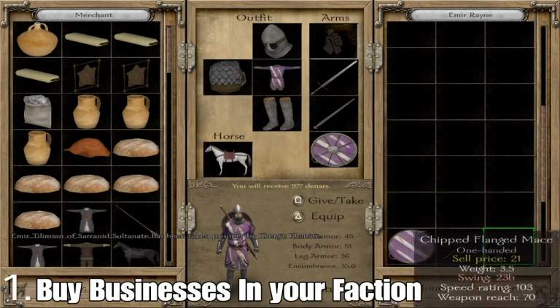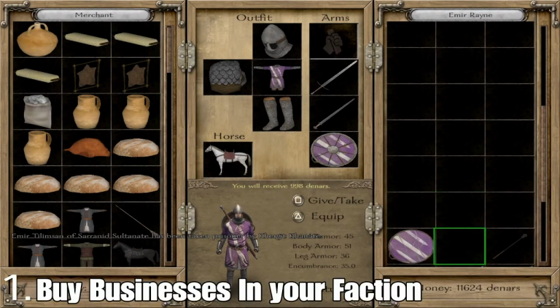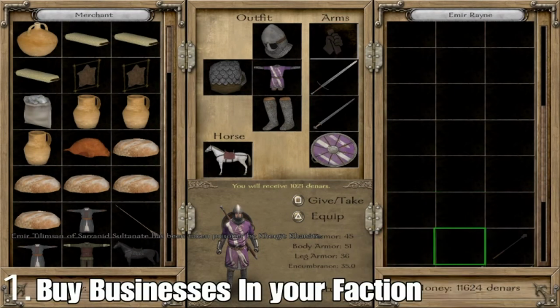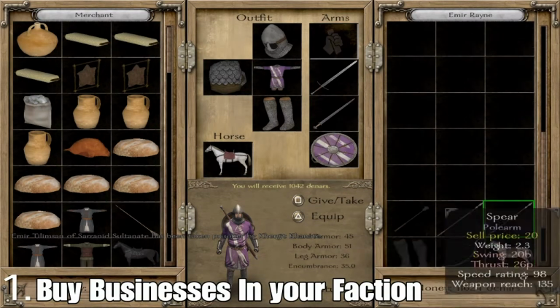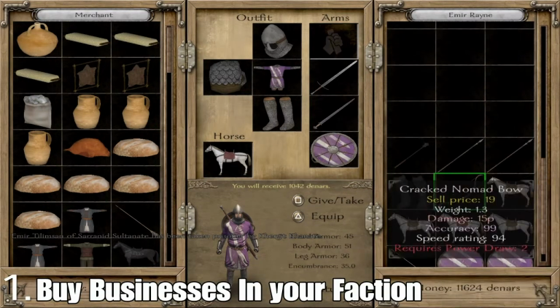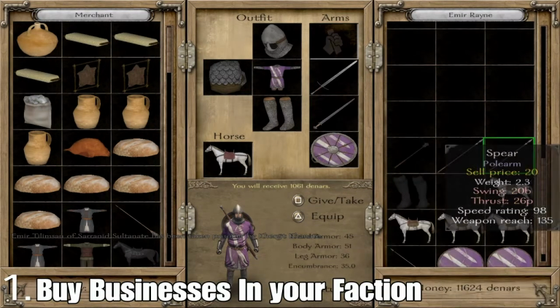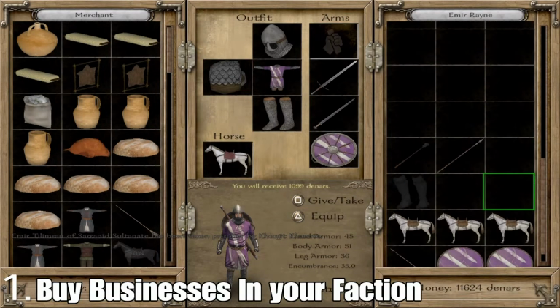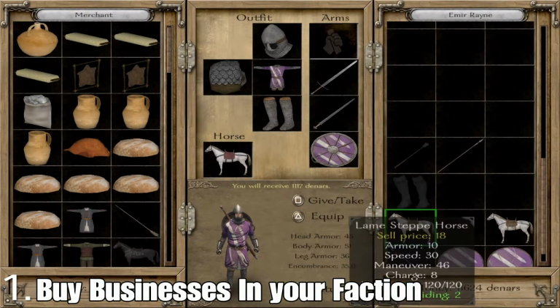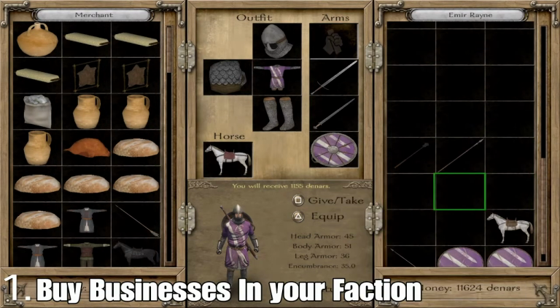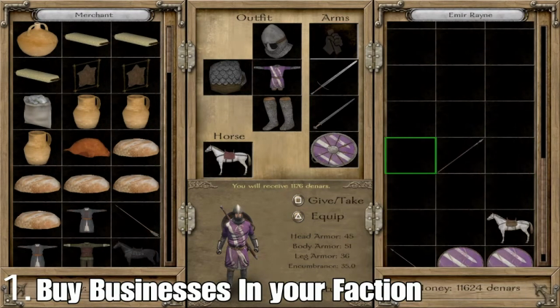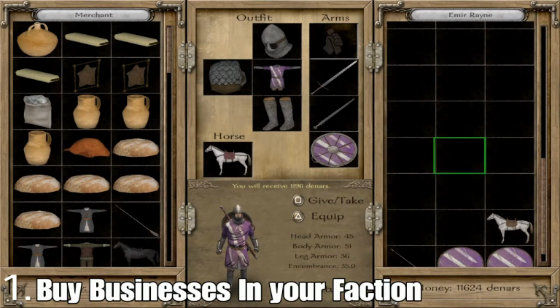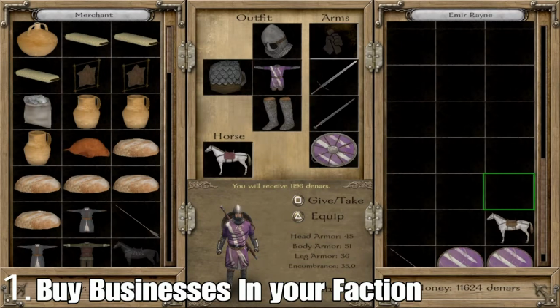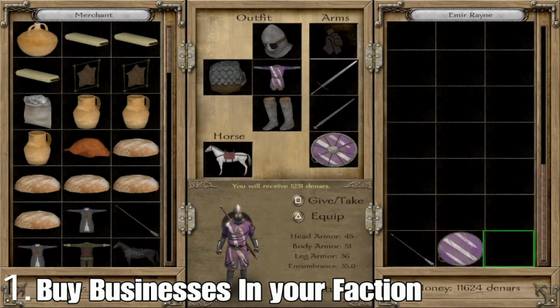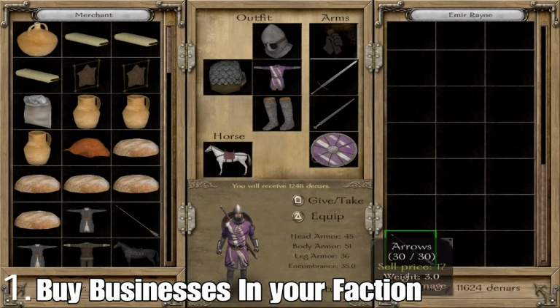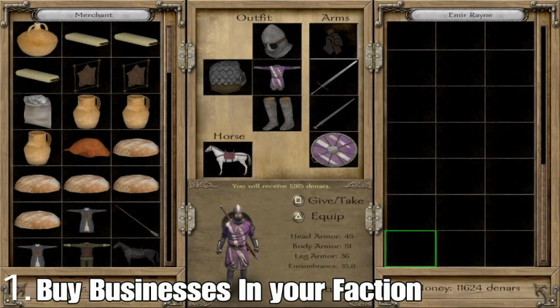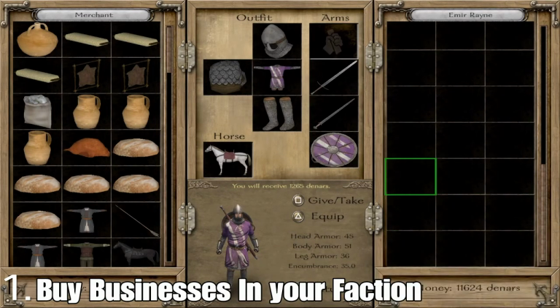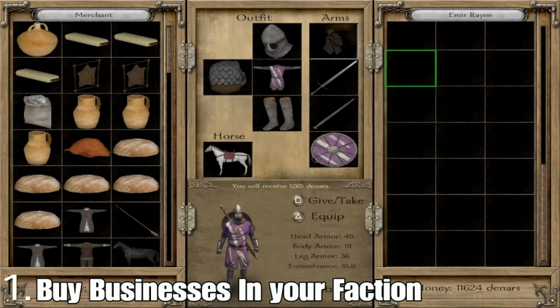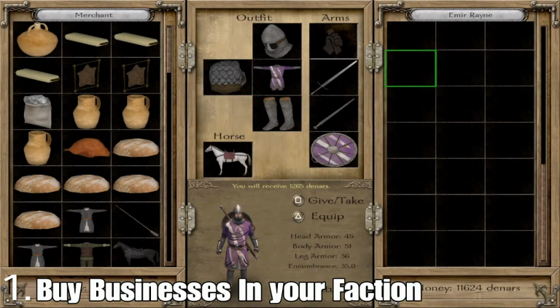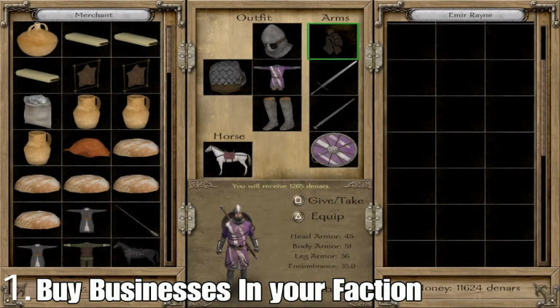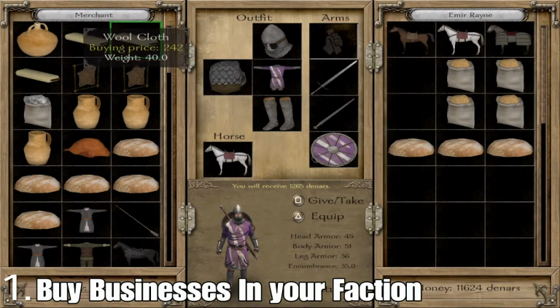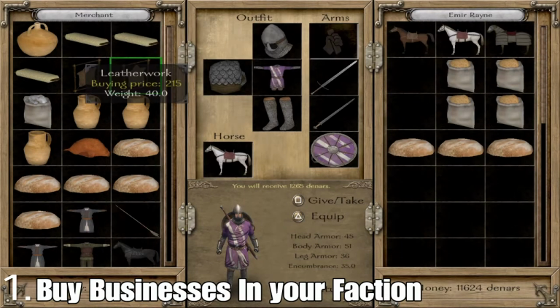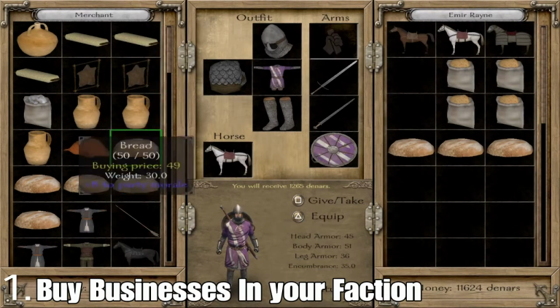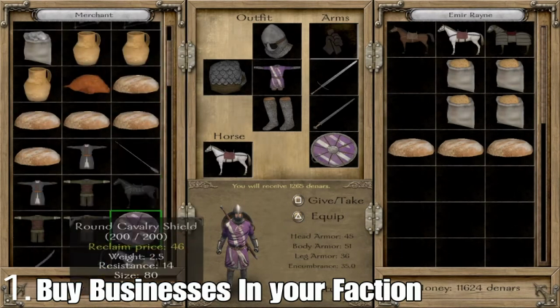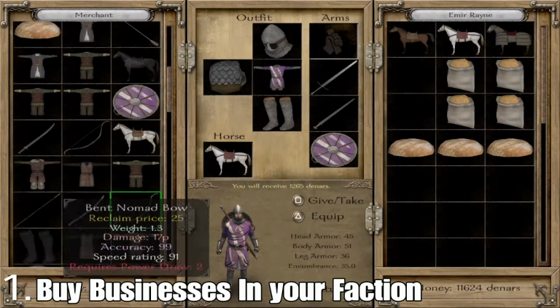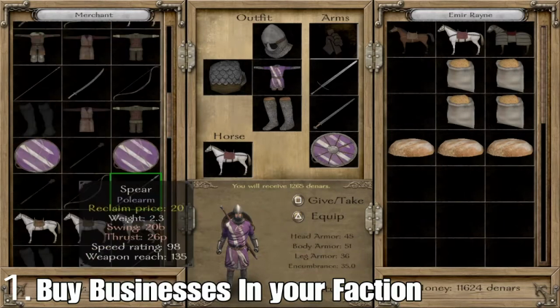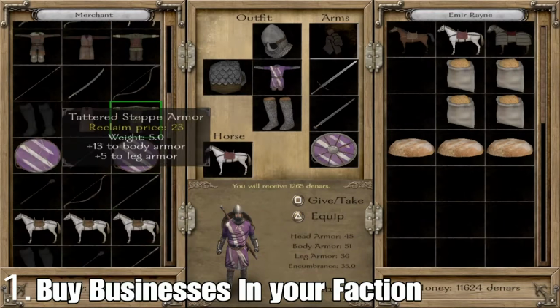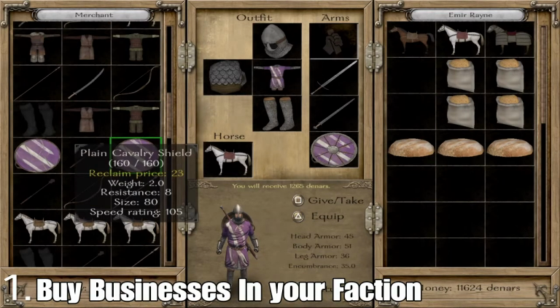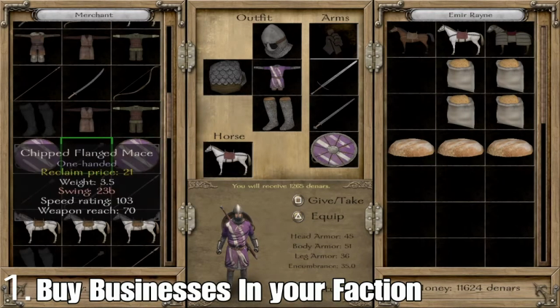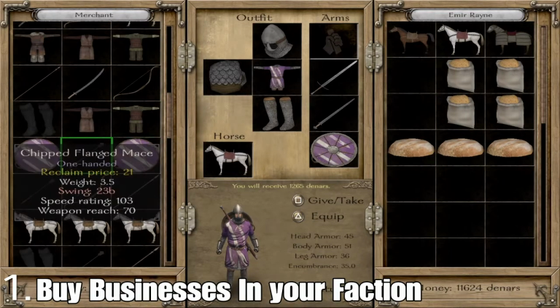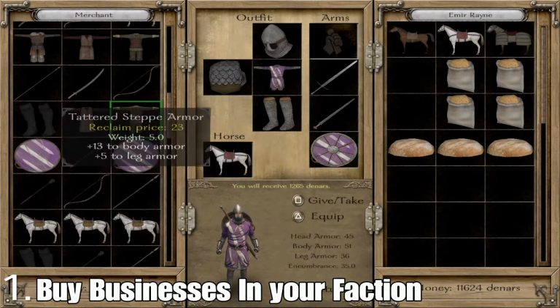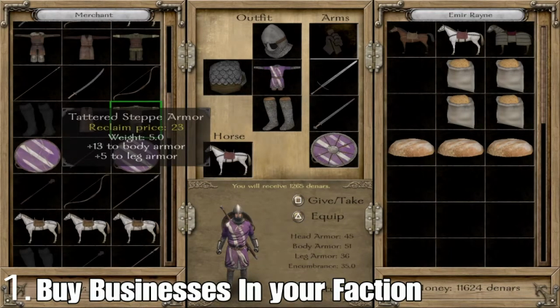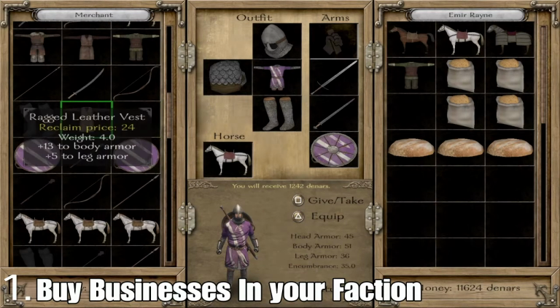Number one, if you're in a faction, buy businesses in towns that are controlled by your faction. For example, if you're in the Nords, invest in Sargoth, Tyr, and Warcheg. And if you're the Jarl of one of these towns, then you can still go to the Guildmaster and invest in the business.